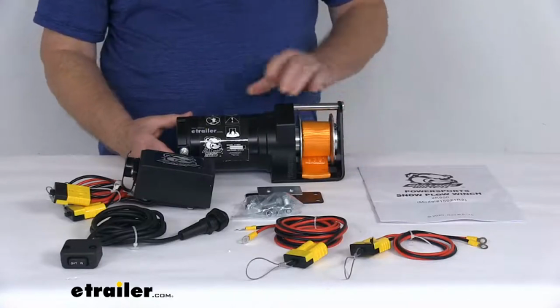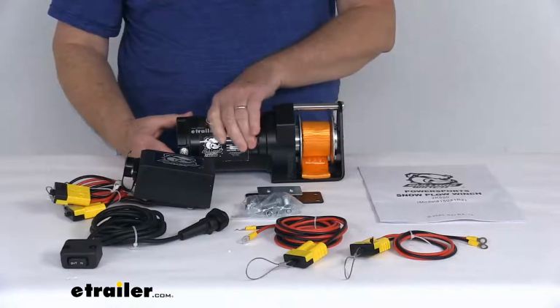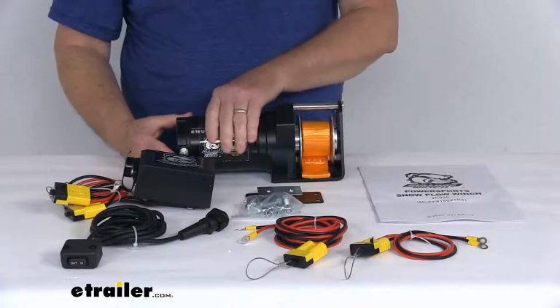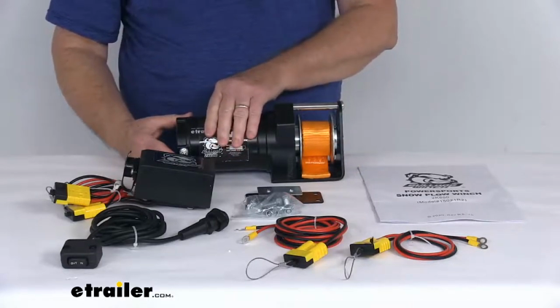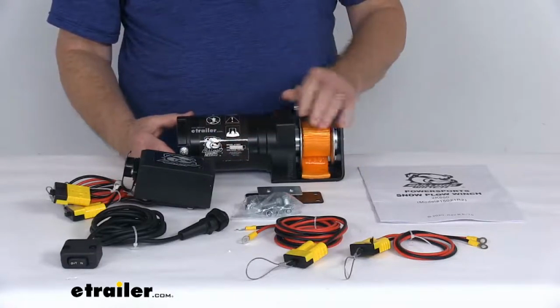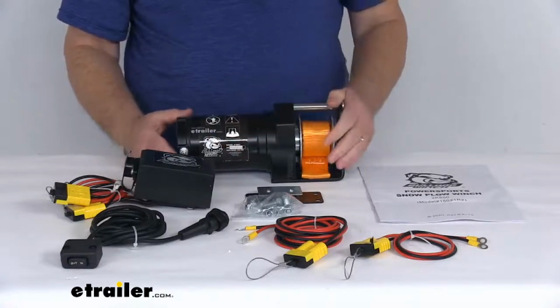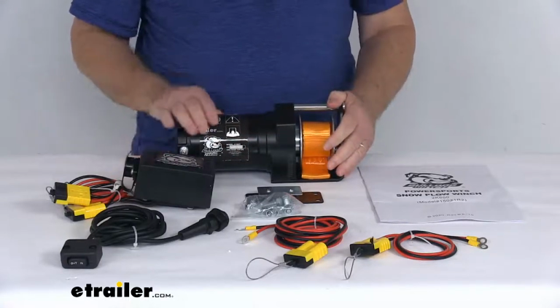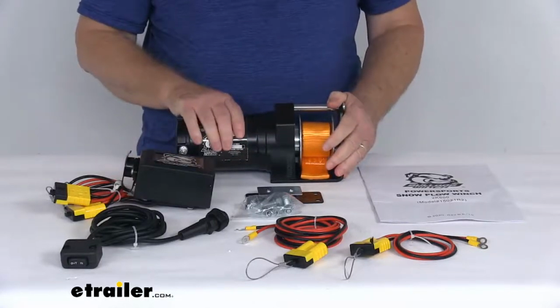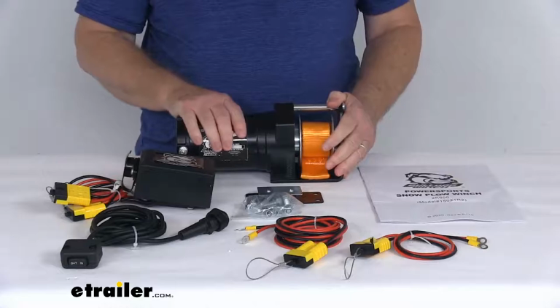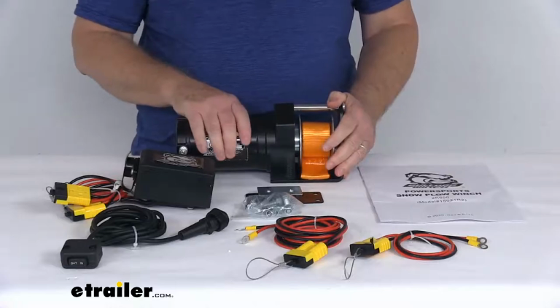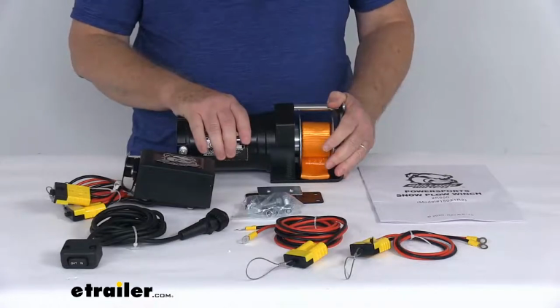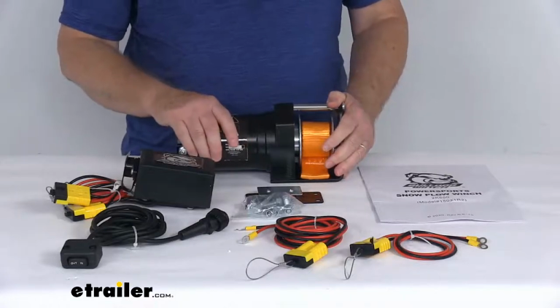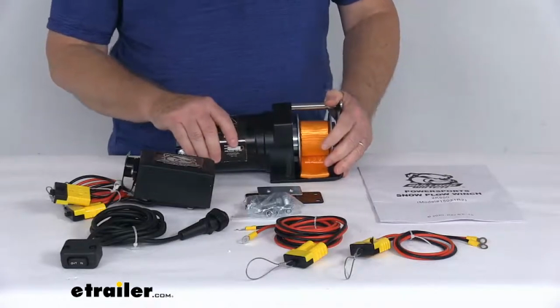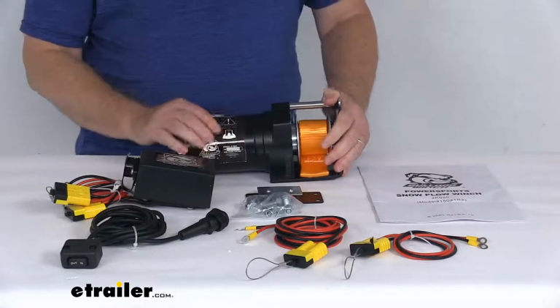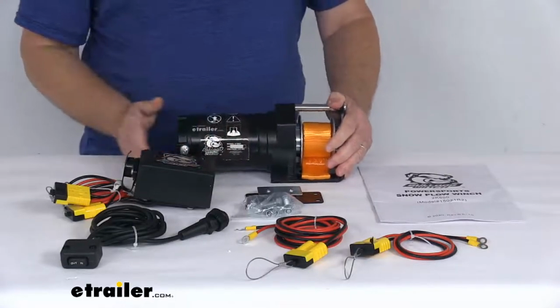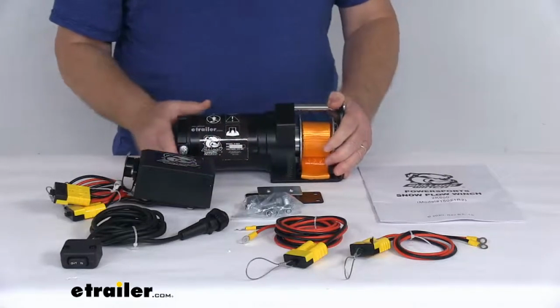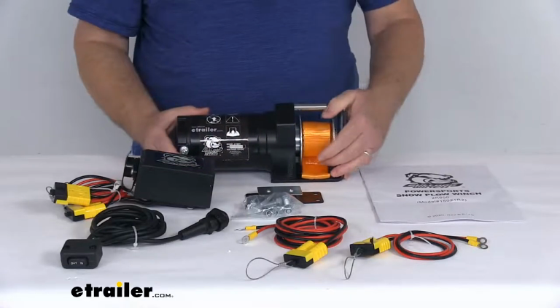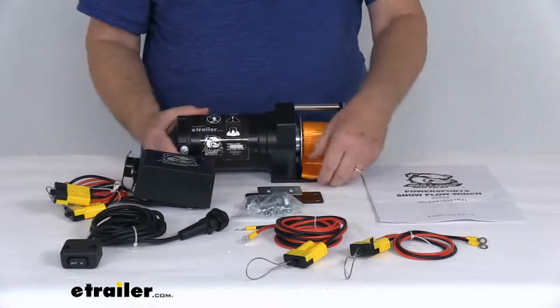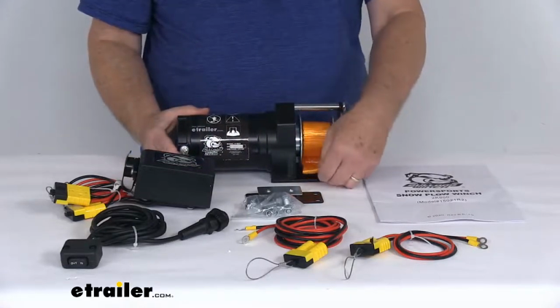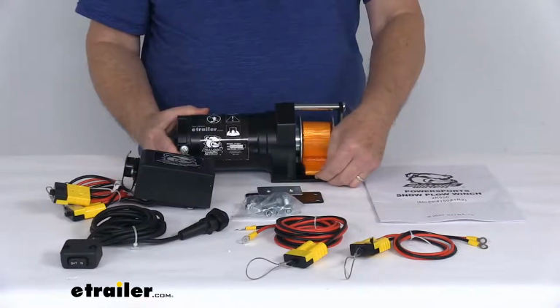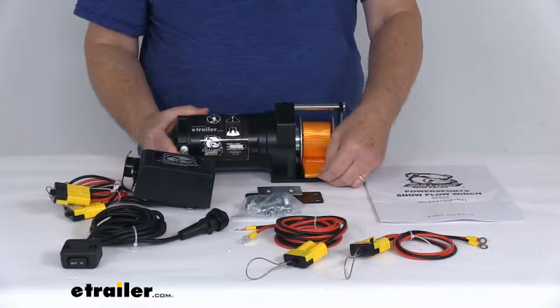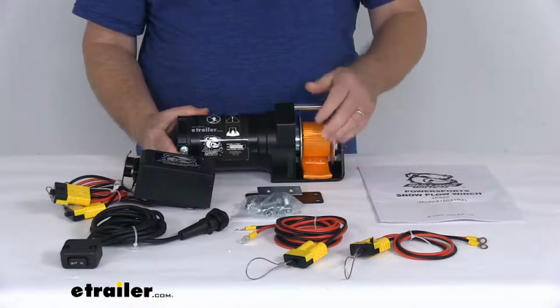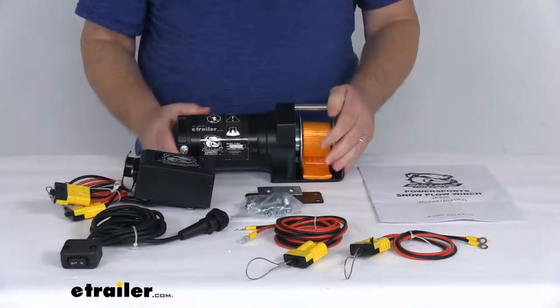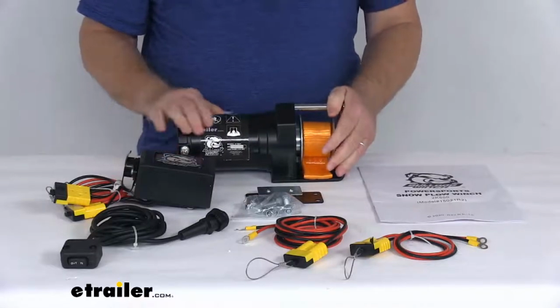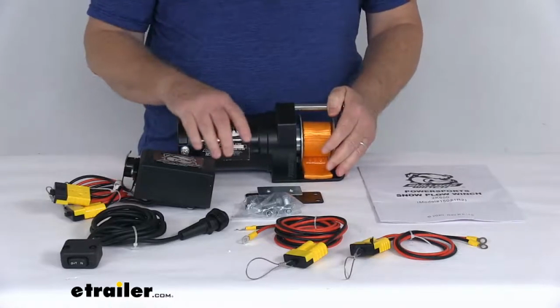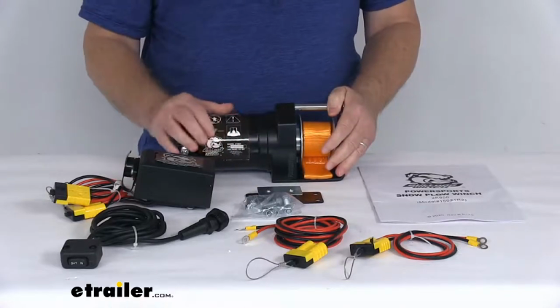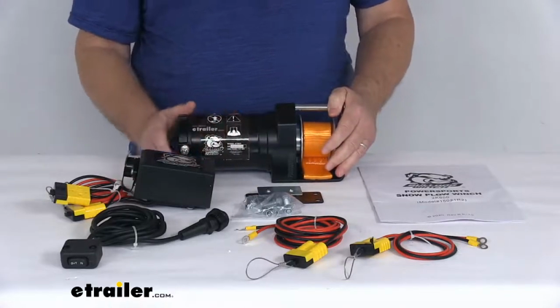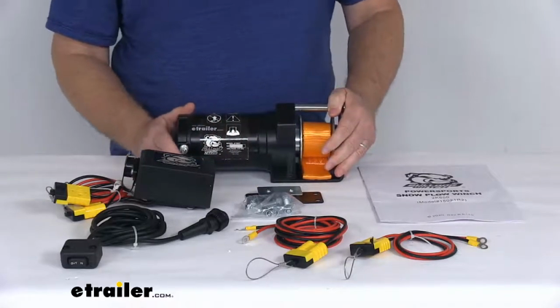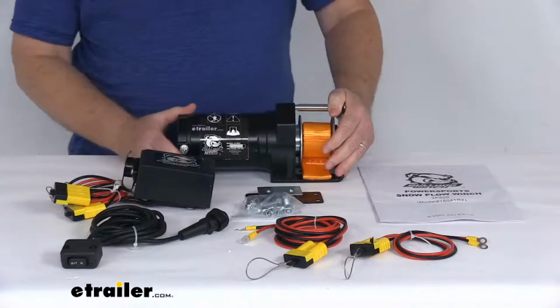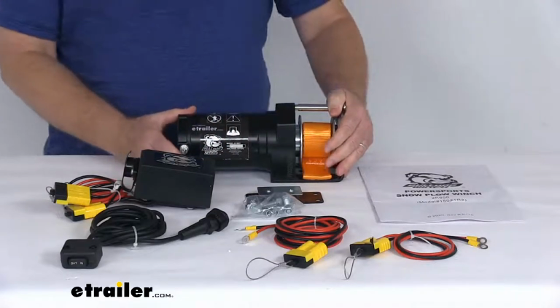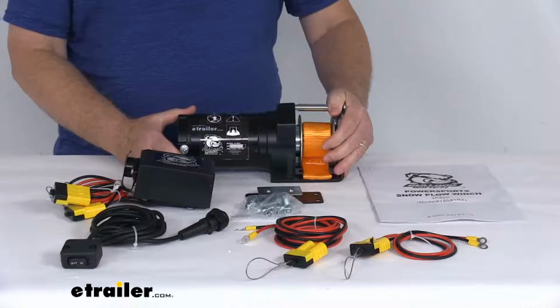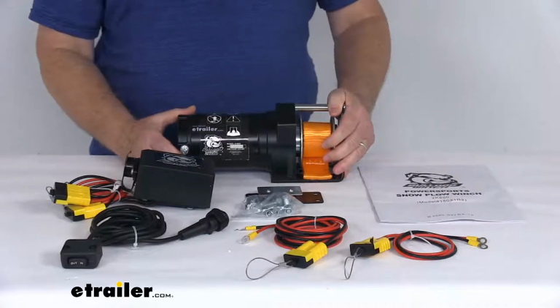It does use a .68 horsepower permanent magnet motor with a continuous duty cycle. It is designed to handle constant raising and lowering of the blade, and it does use a sealed motor housing to help keep water out and prevent internal corrosion.